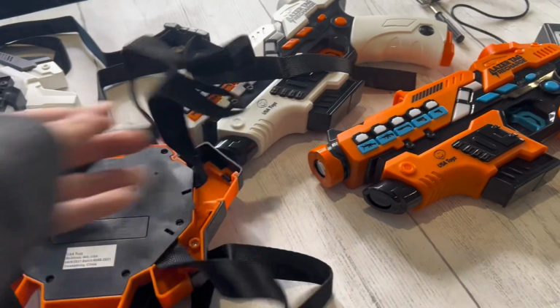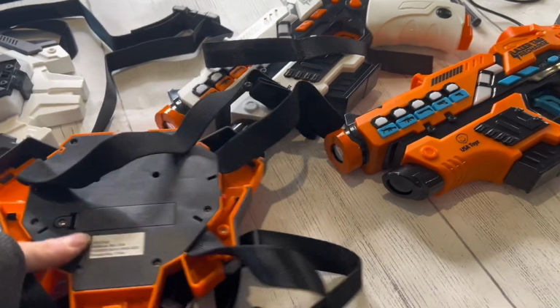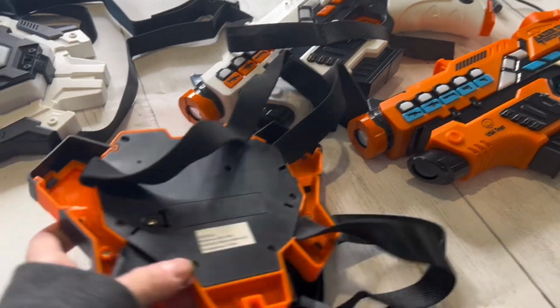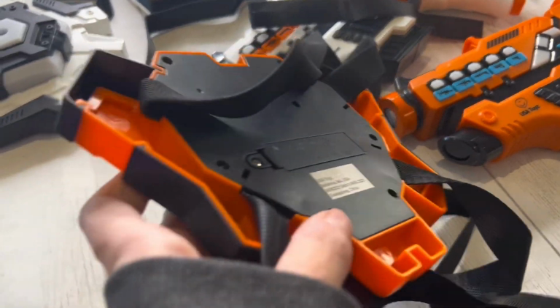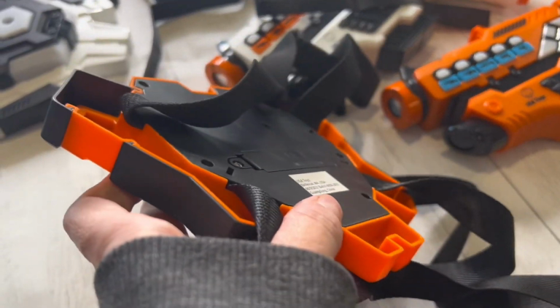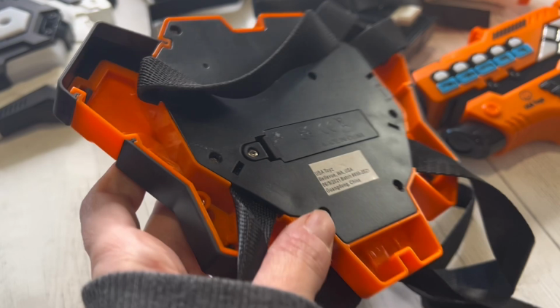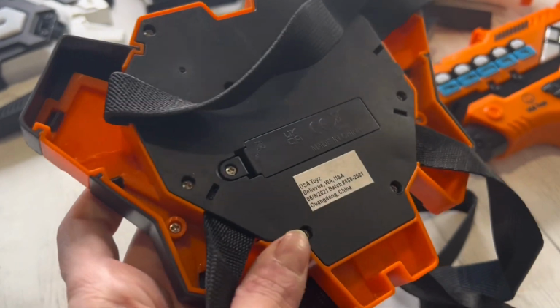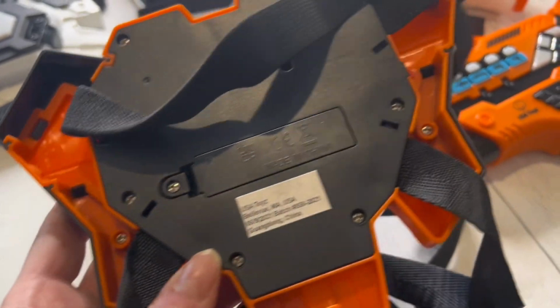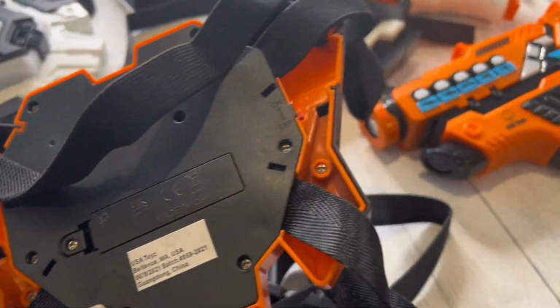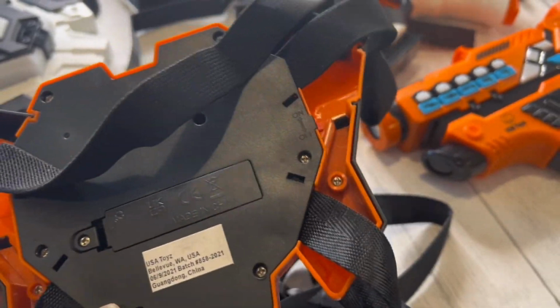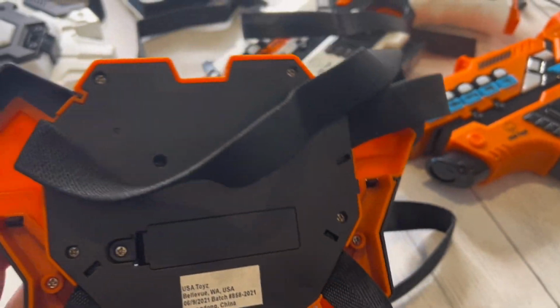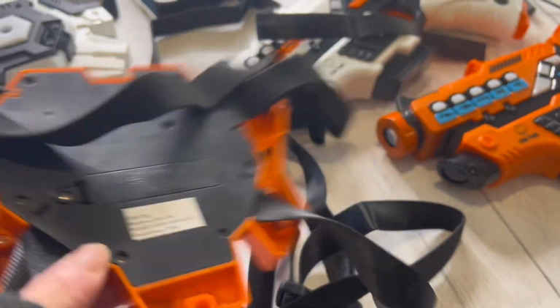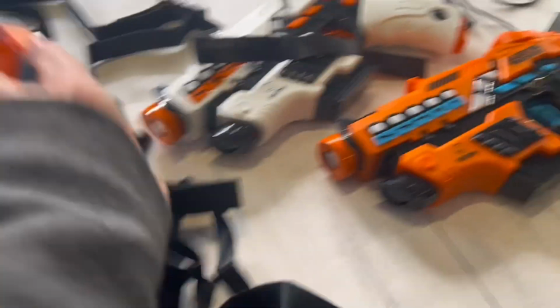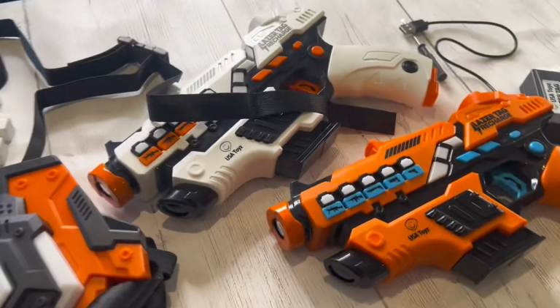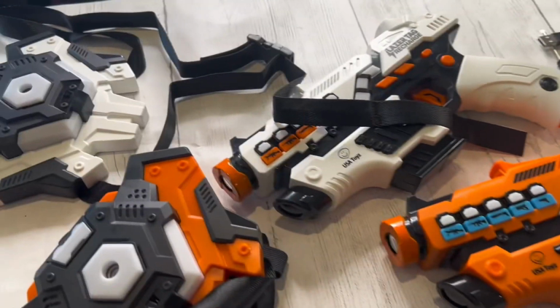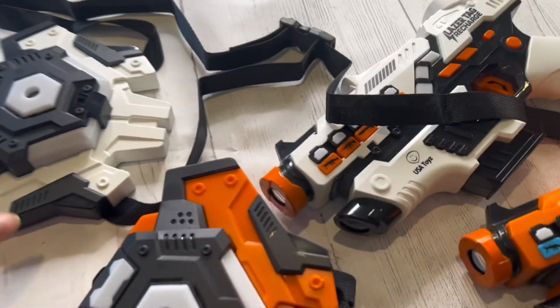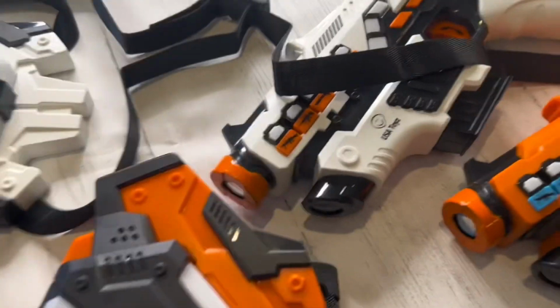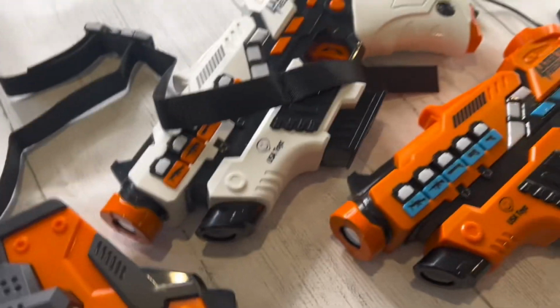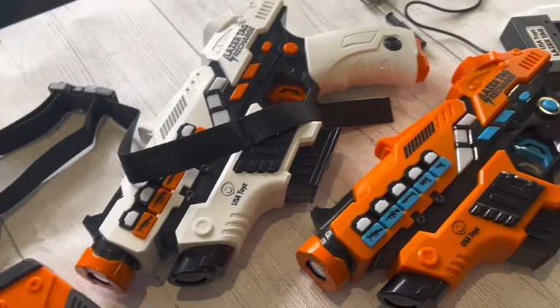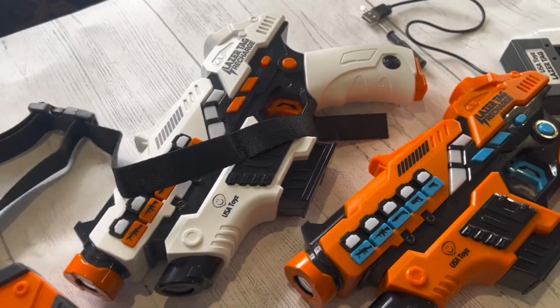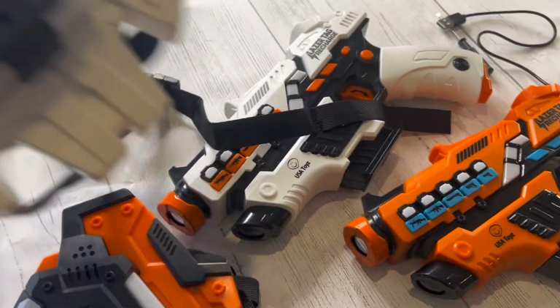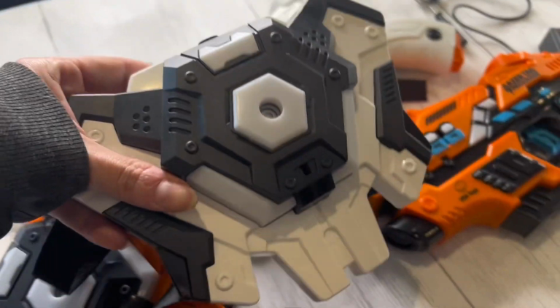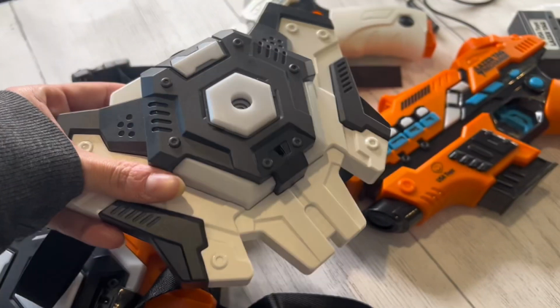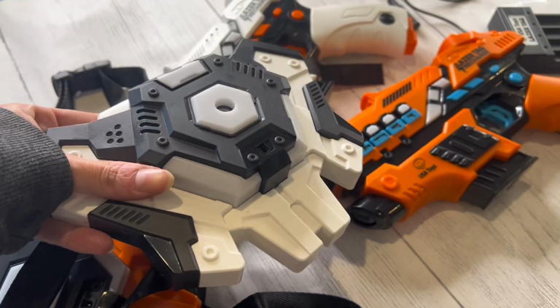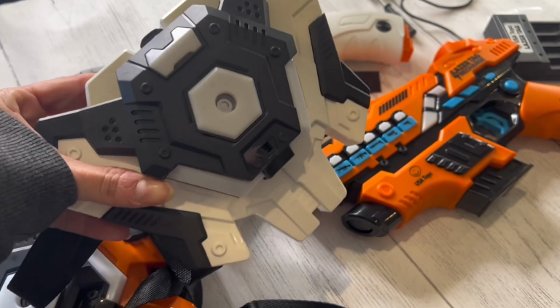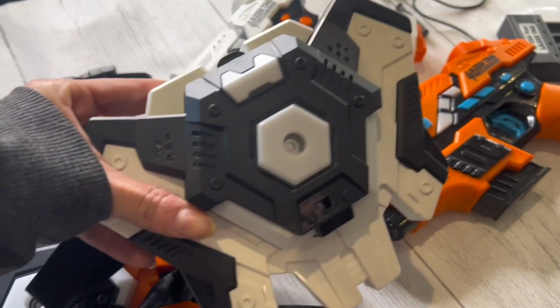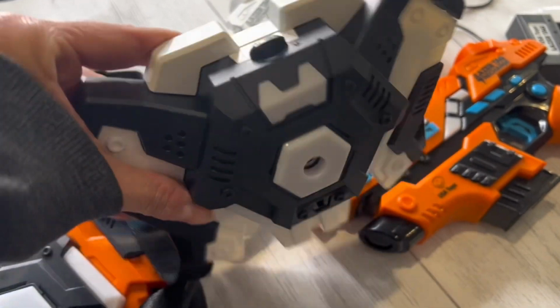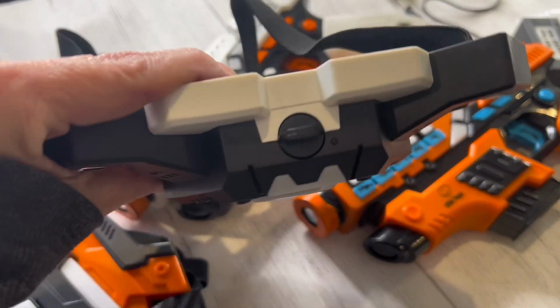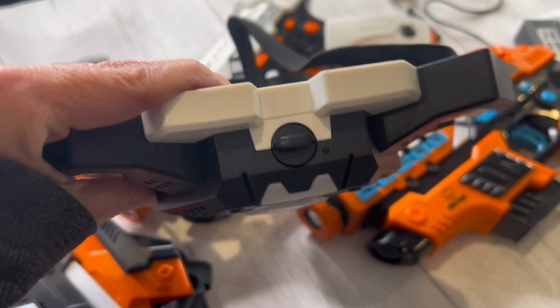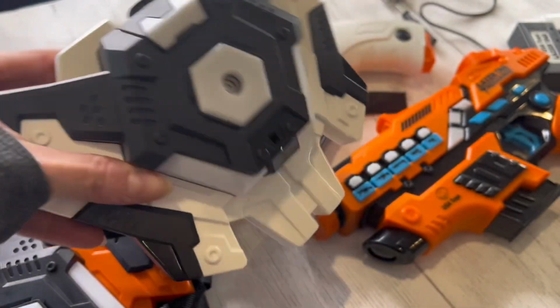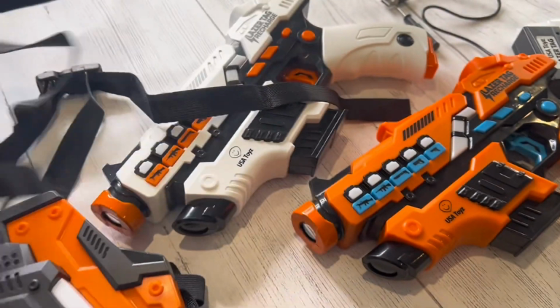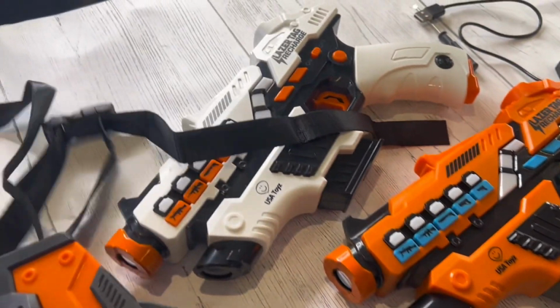It's a two-pack laser tag set that includes everything you need to have a blast, including two laser tag guns, two laser tag vests with FX and LEDs, and a rechargeable battery pack. So you don't even have to worry about constantly buying batteries.